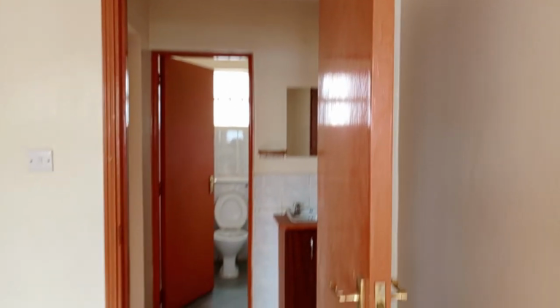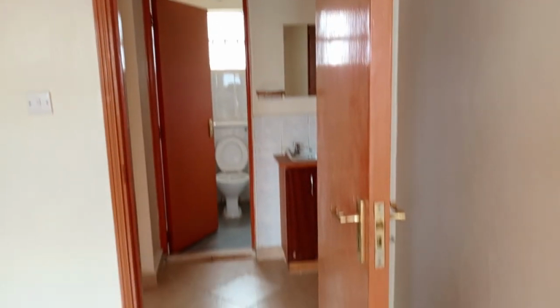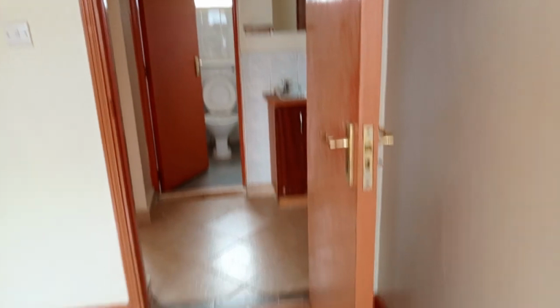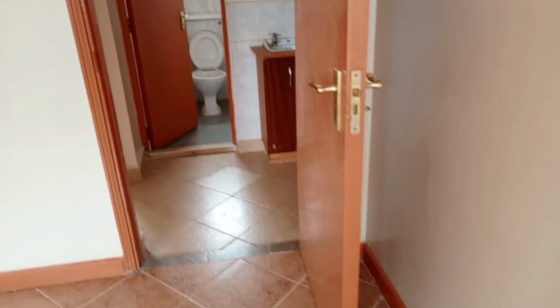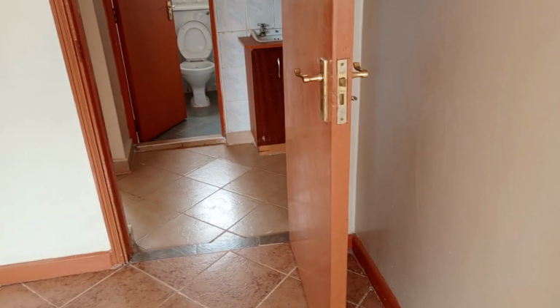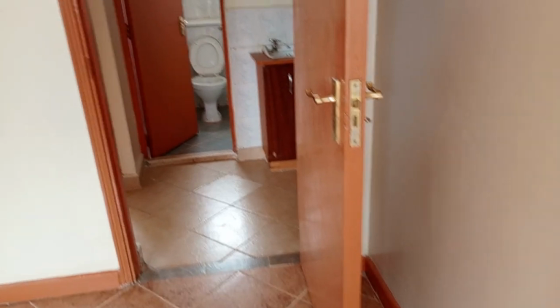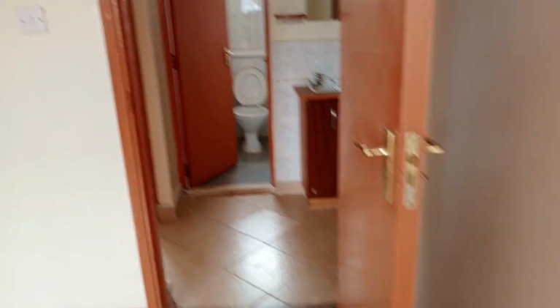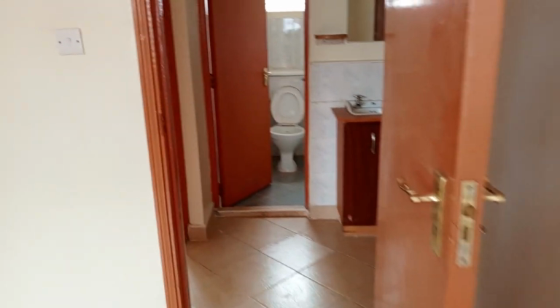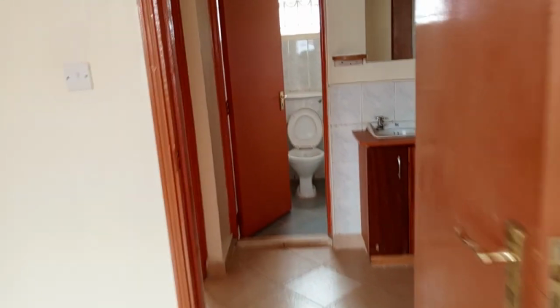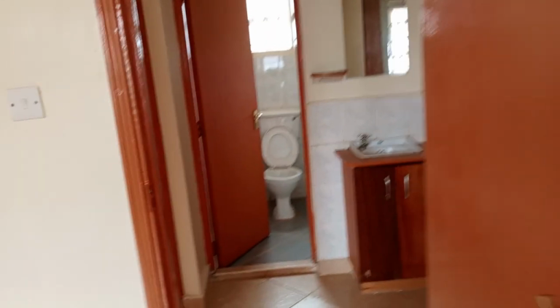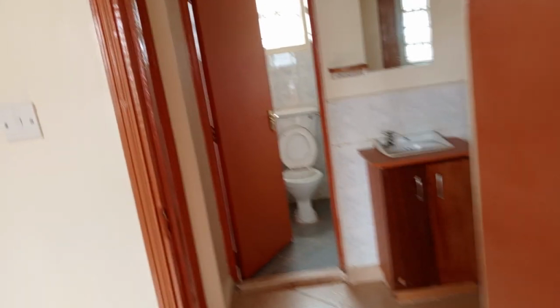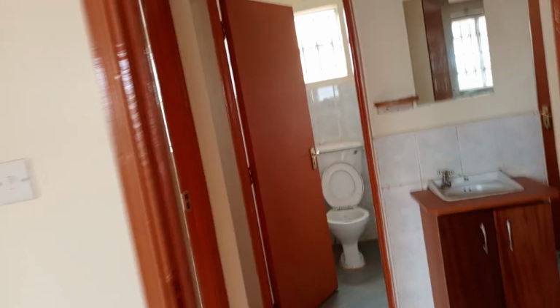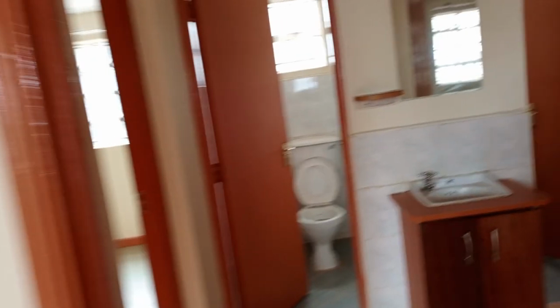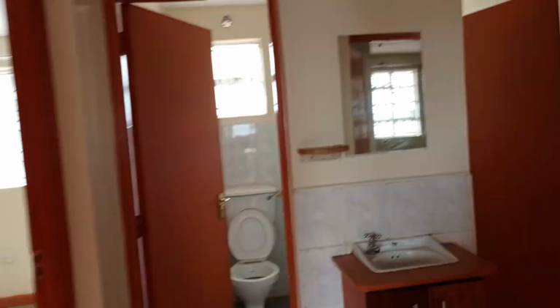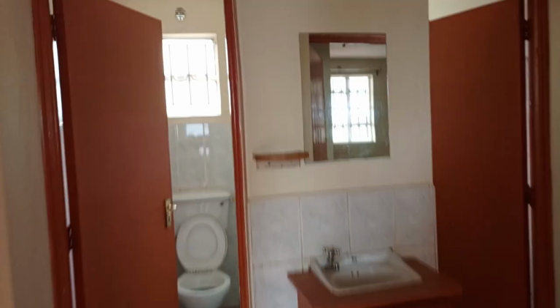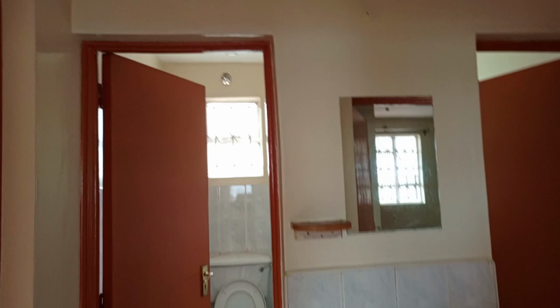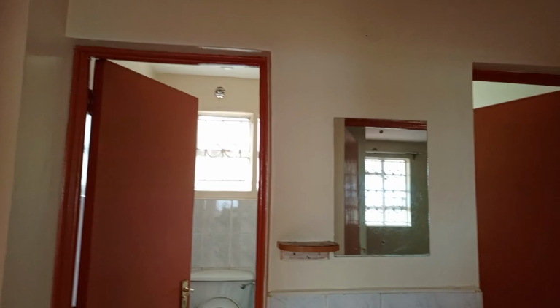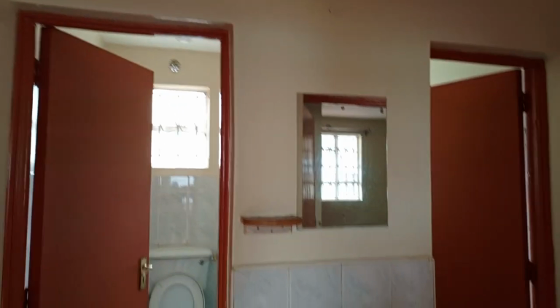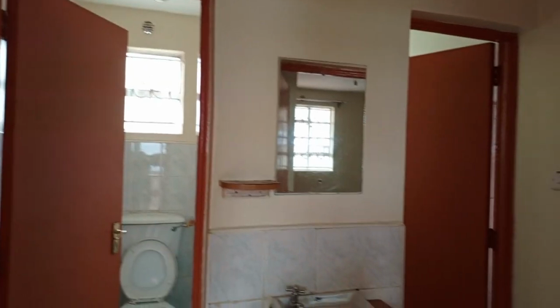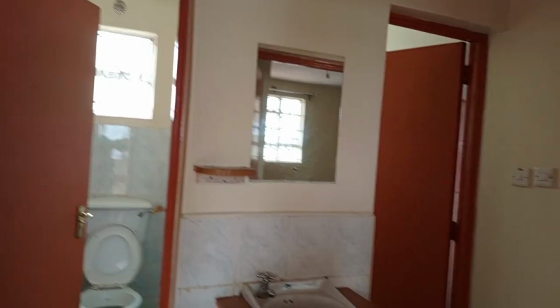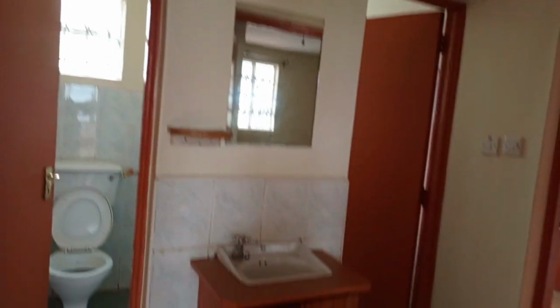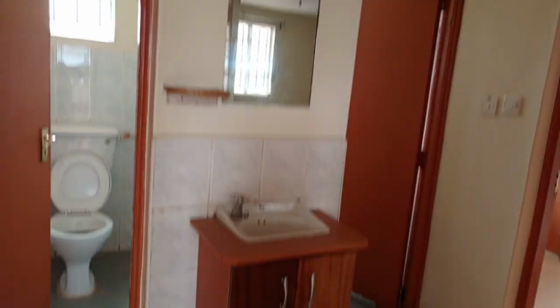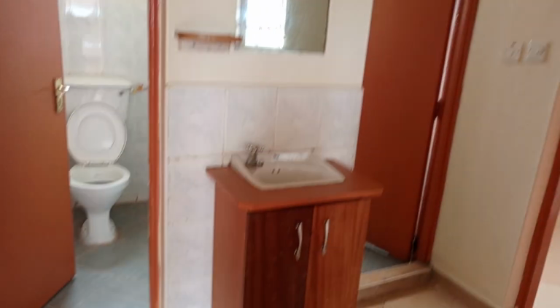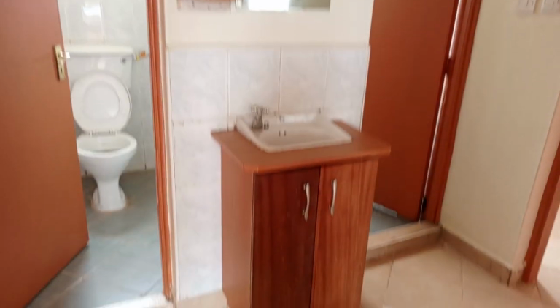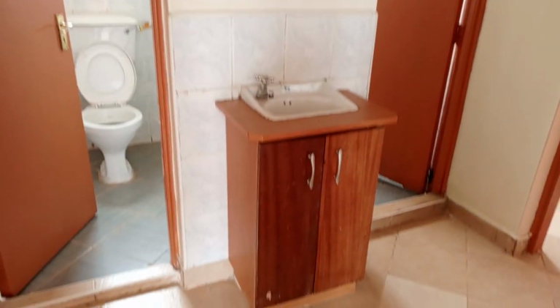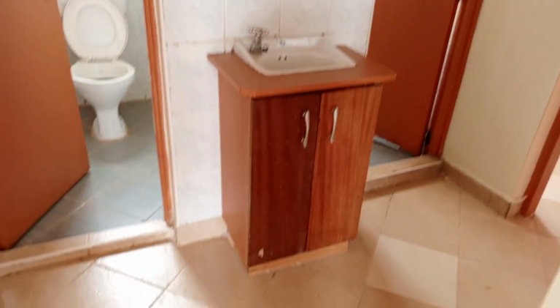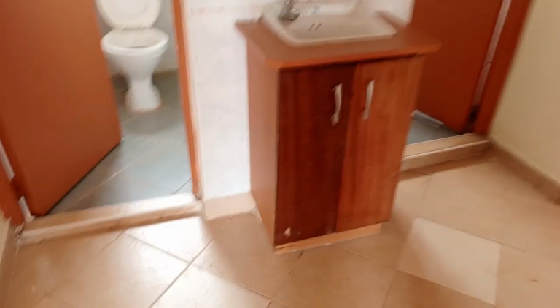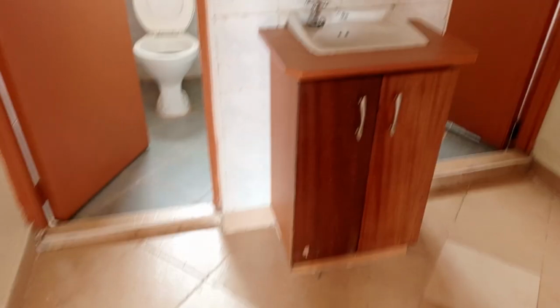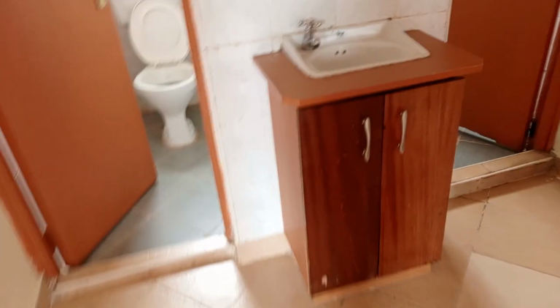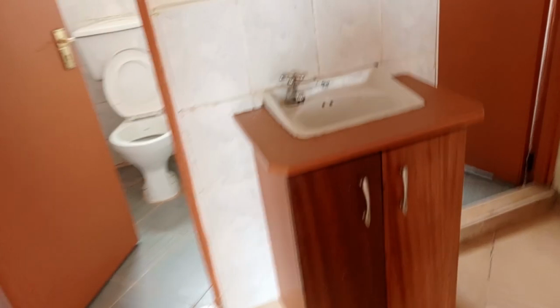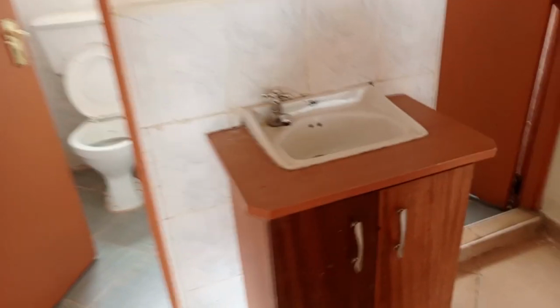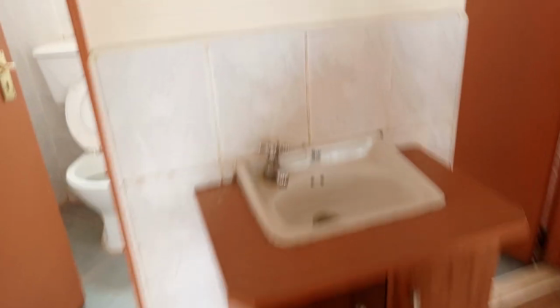Let's look at the other room. Along the corridor there is a wash basin, and it has some cabinets beneath it.